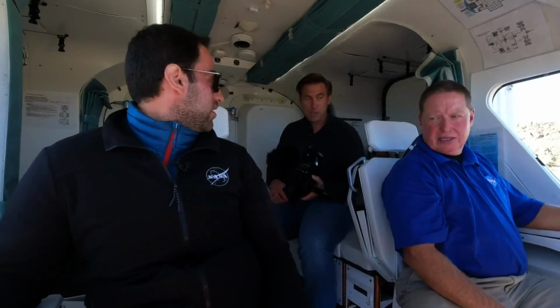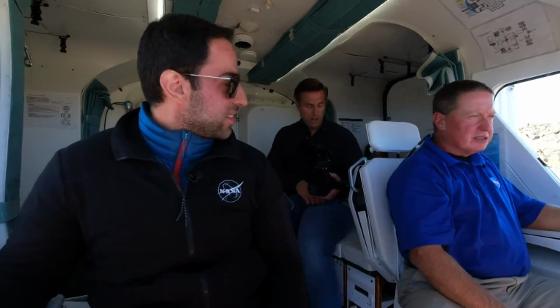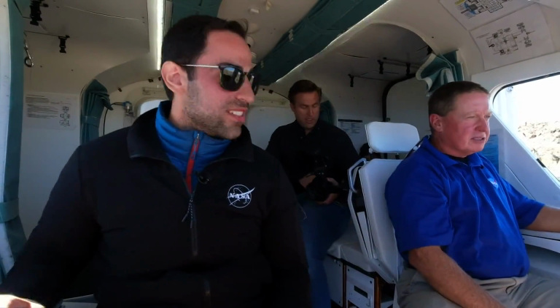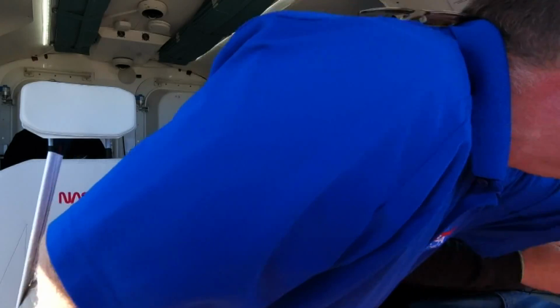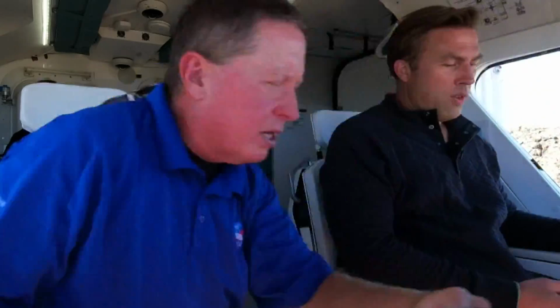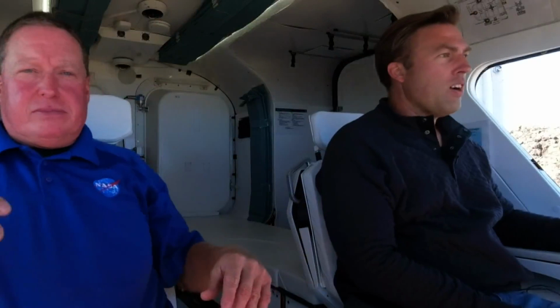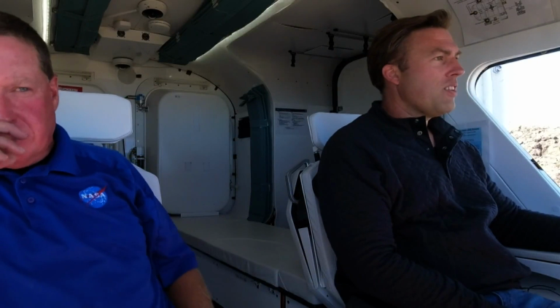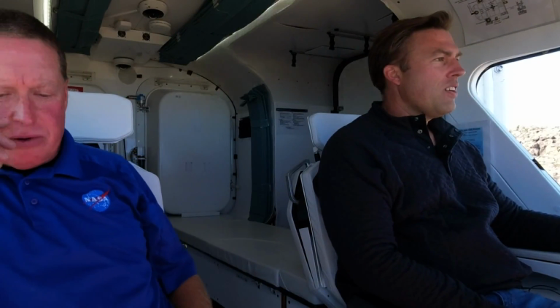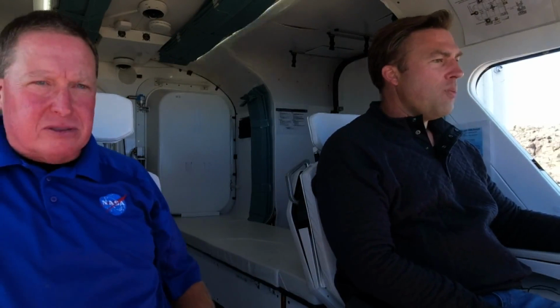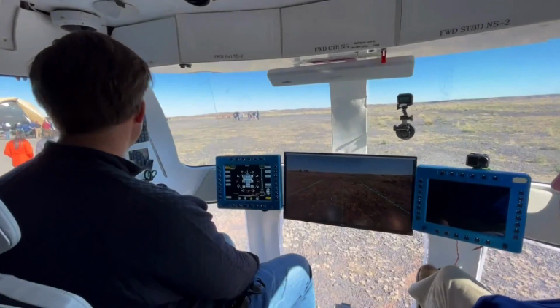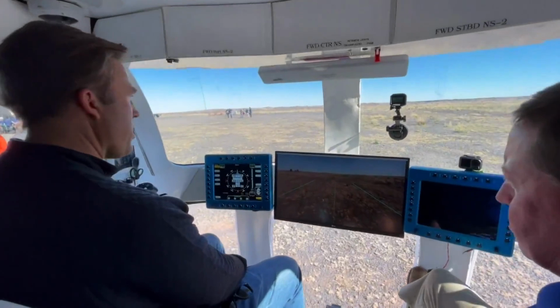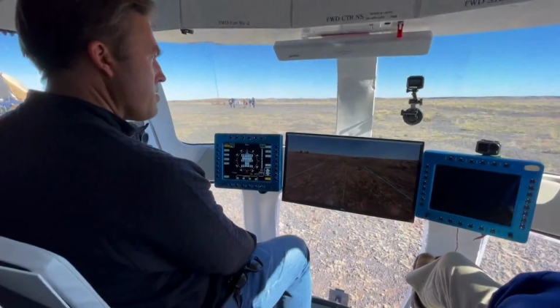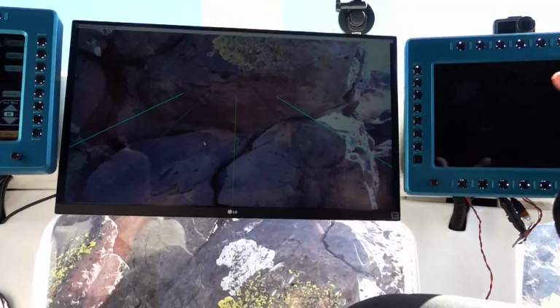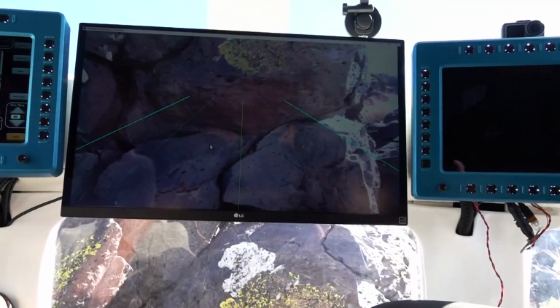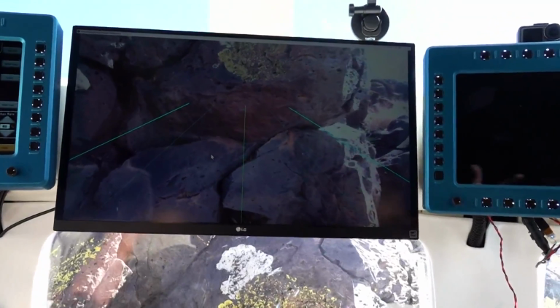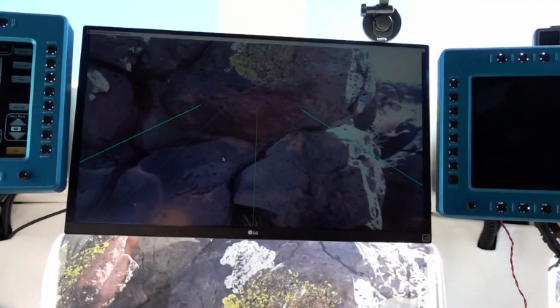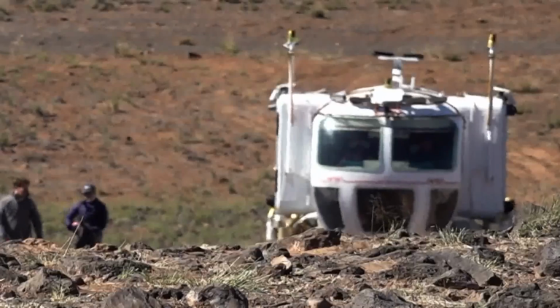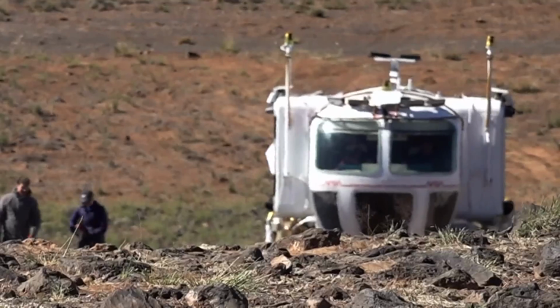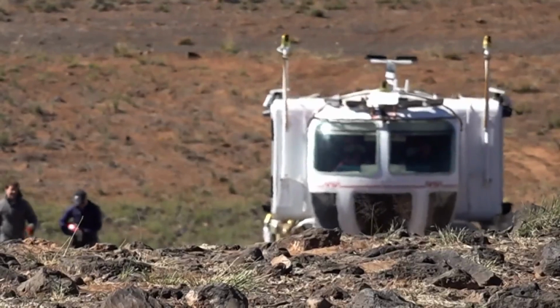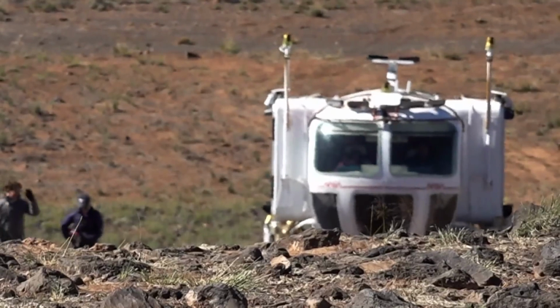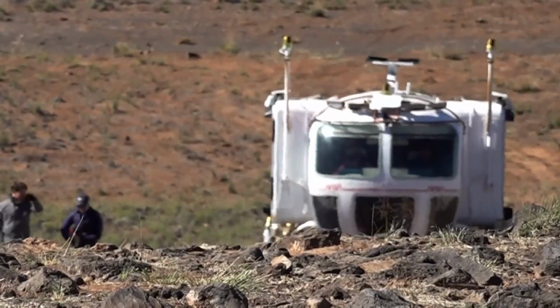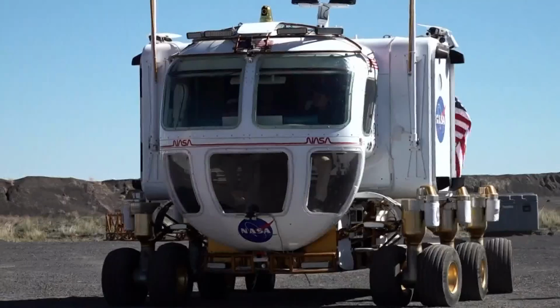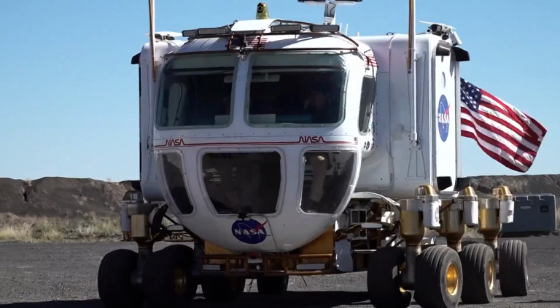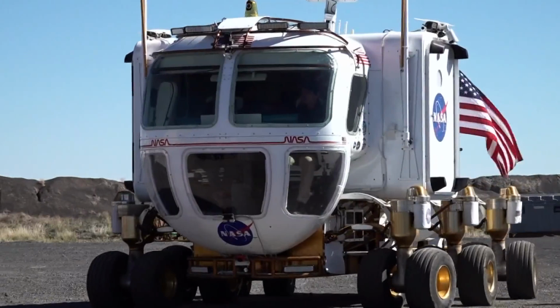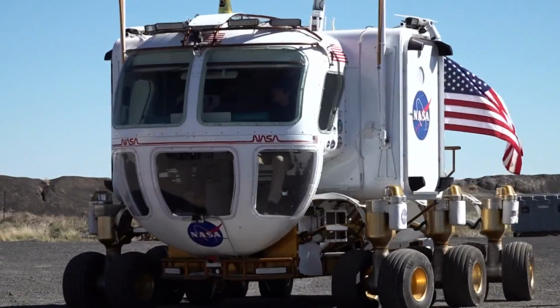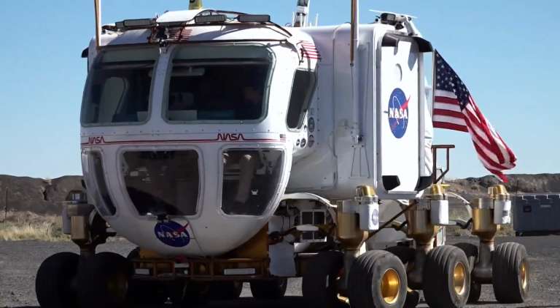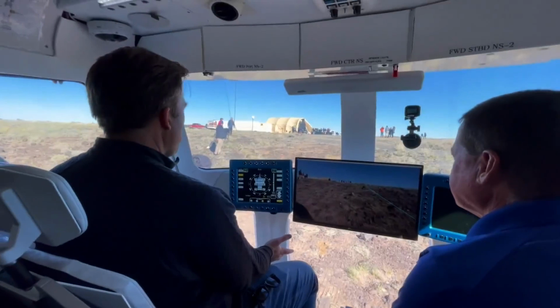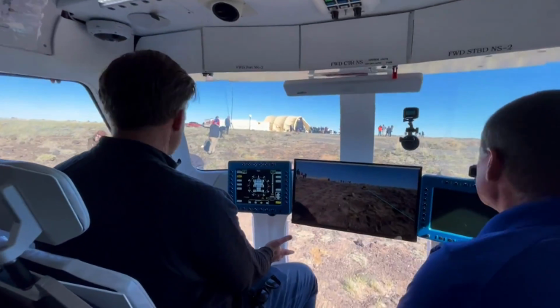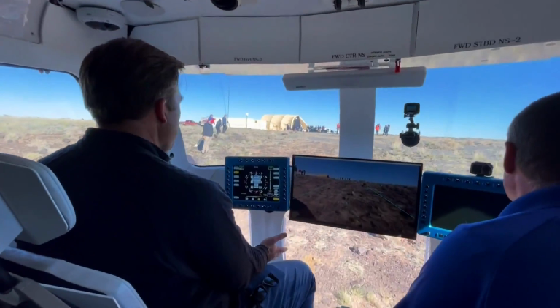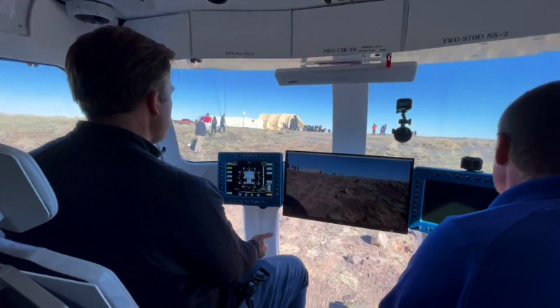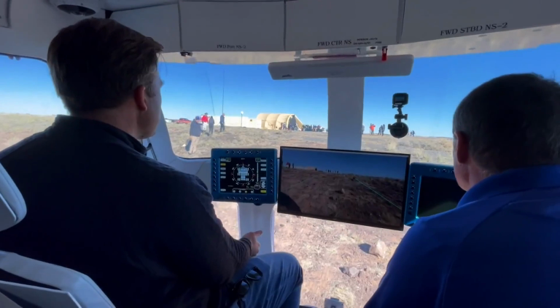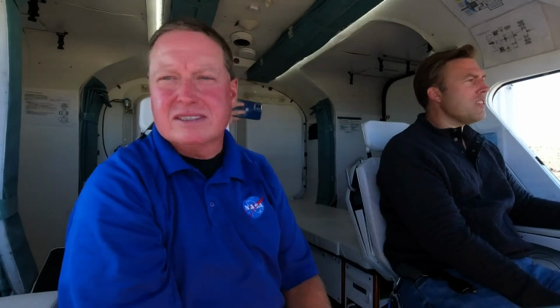Do you want to hop up here and drive? I absolutely want to drive. Just push straight forward — you can't go wrong. The rover has cameras that show you exactly how close you are to a rock, and it's very easy to drive, which was the point. It's meant to be intuitive. Why don't all cars drive with a joystick? This is so much easier.